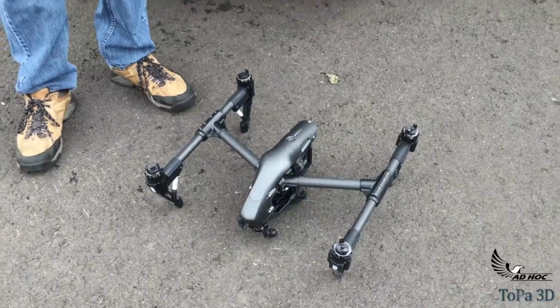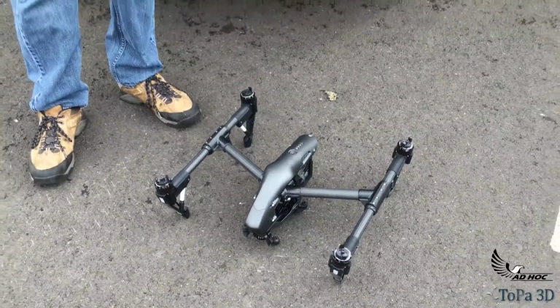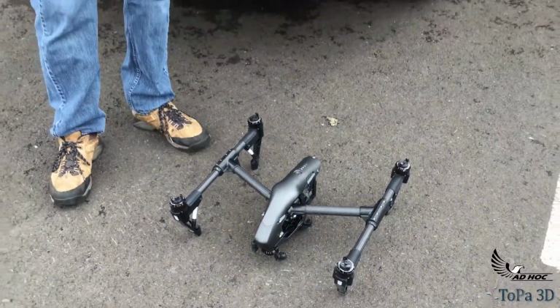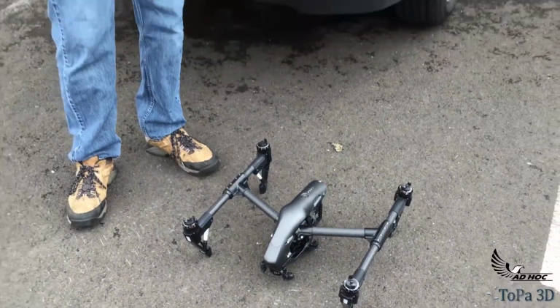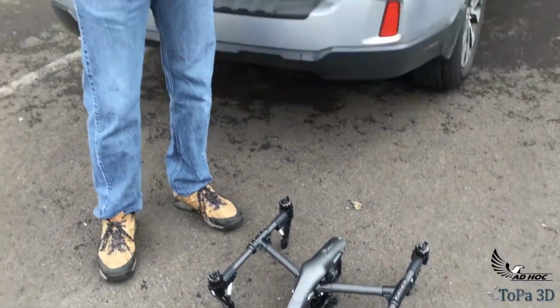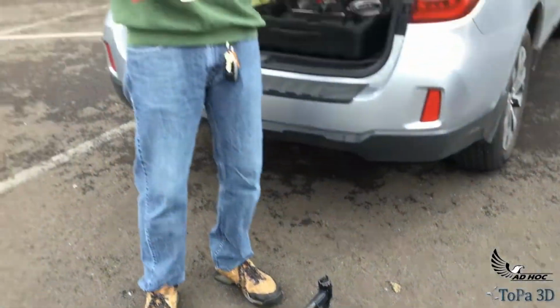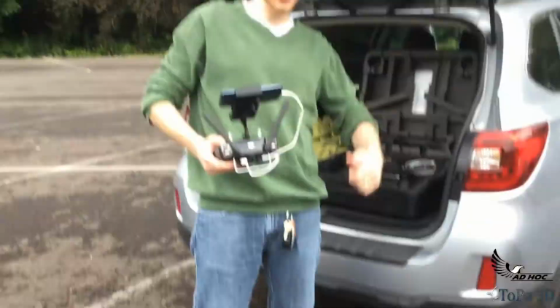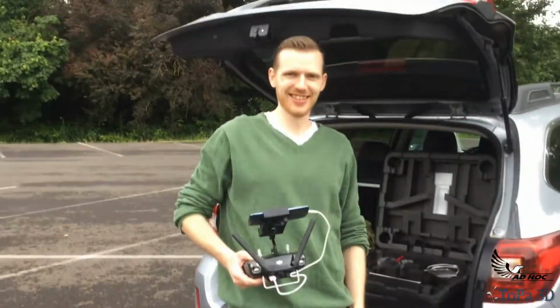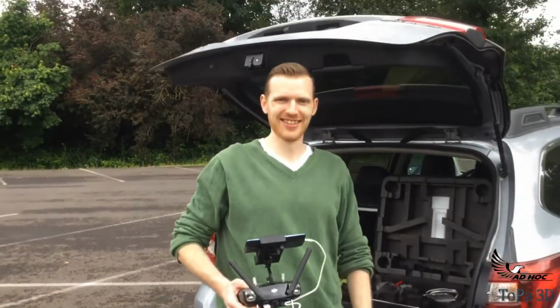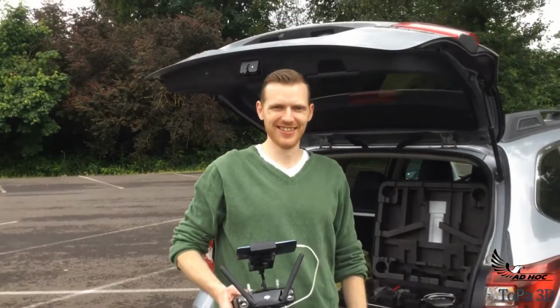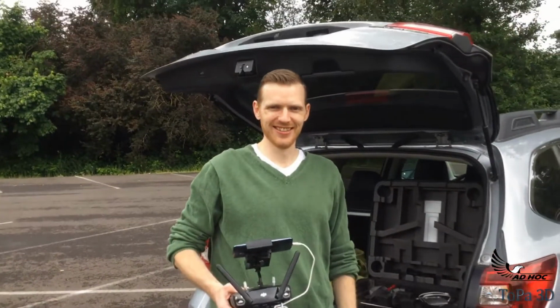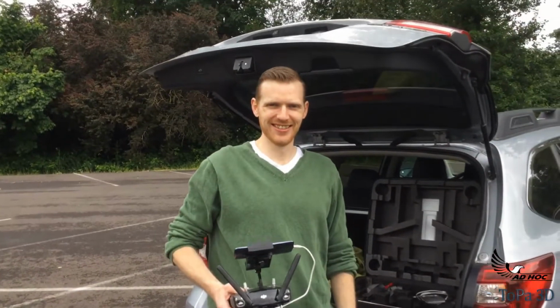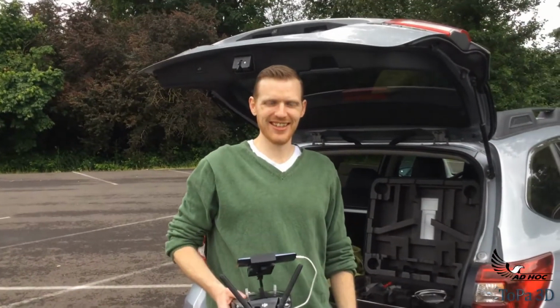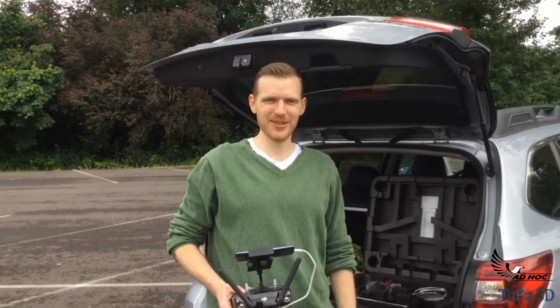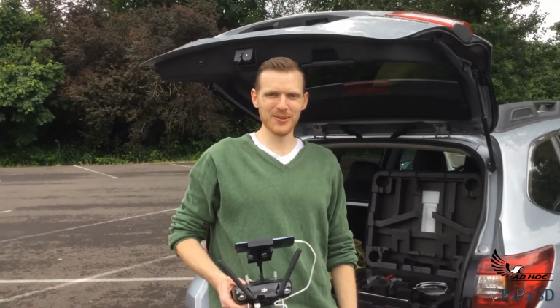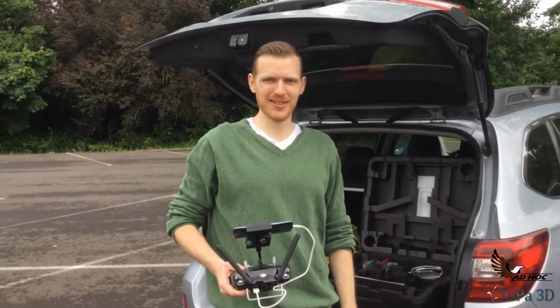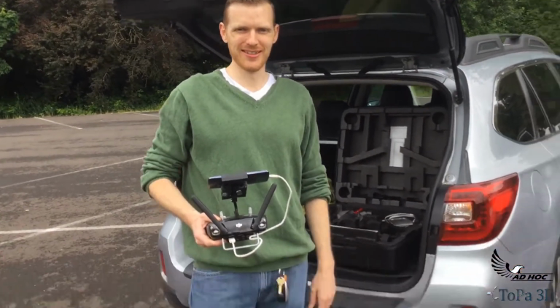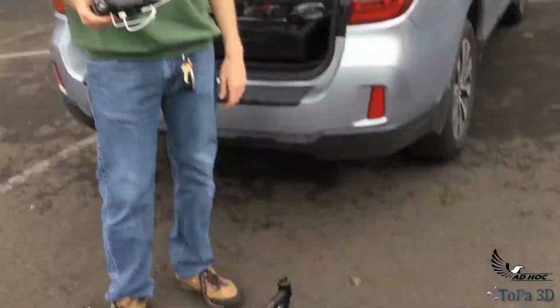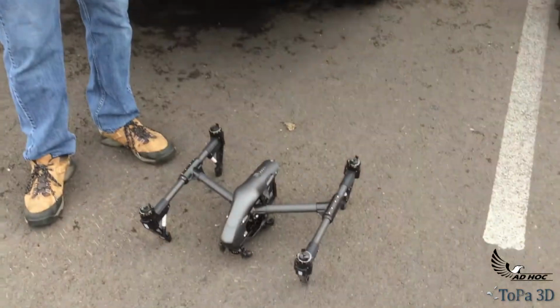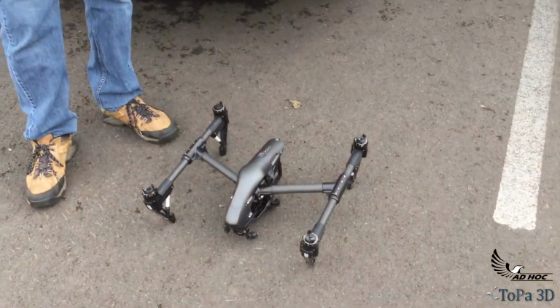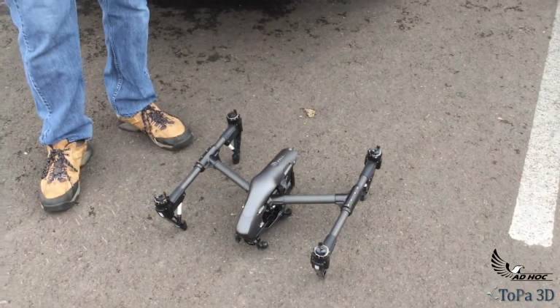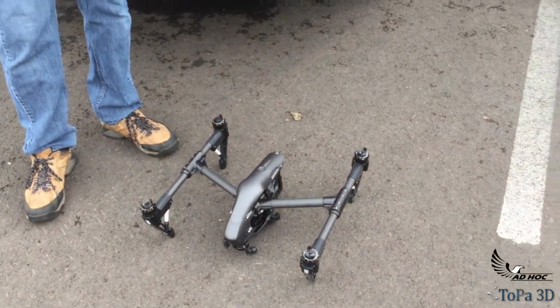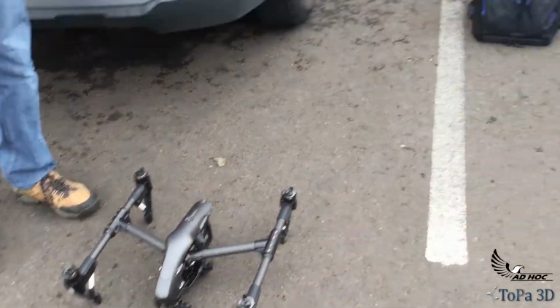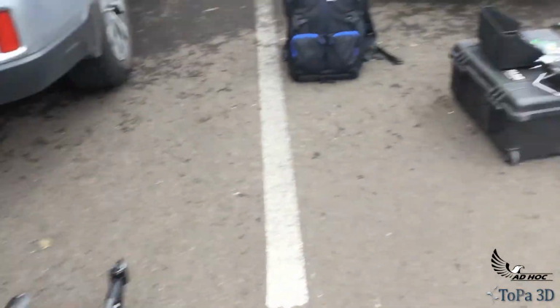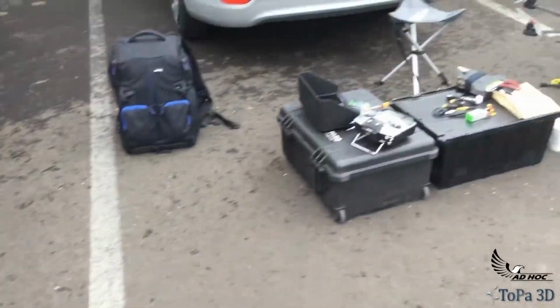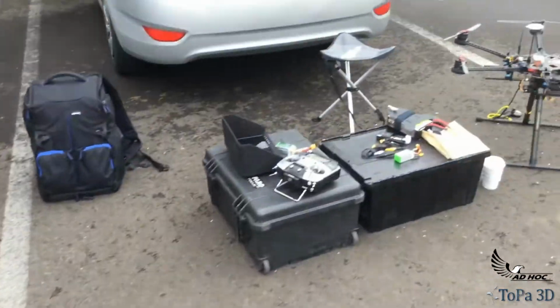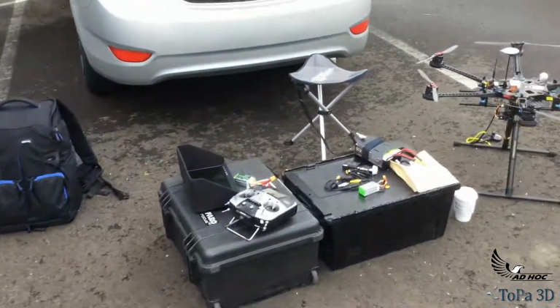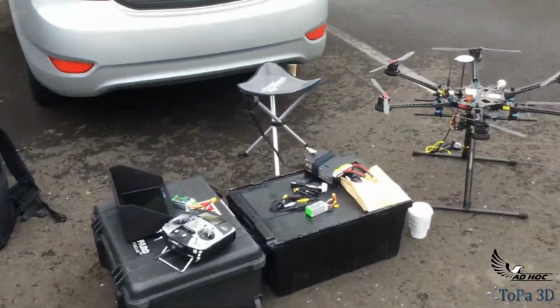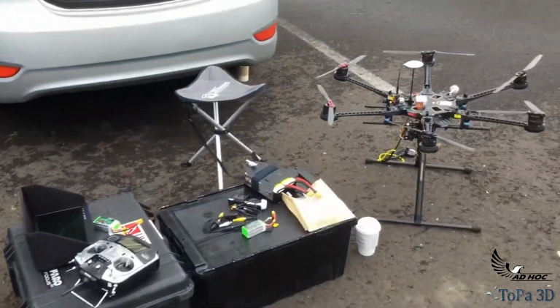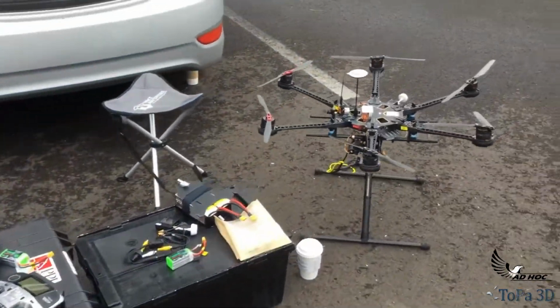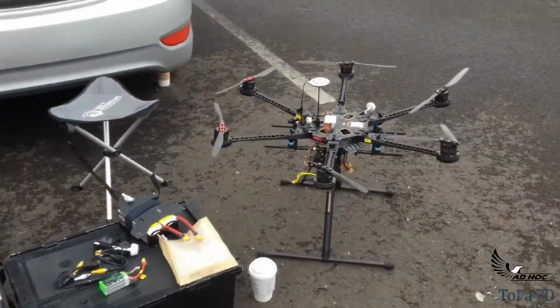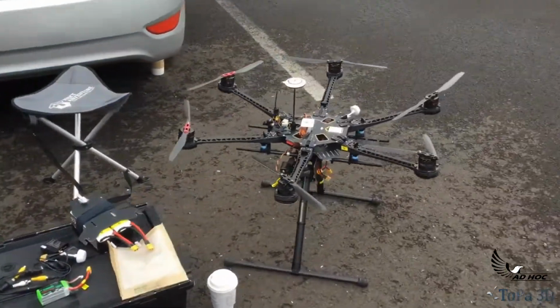I'm out here today with Dan Emmons. Hey, what's up Dan? We're doing a little drone flight and we're also going to be testing some of this new equipment.